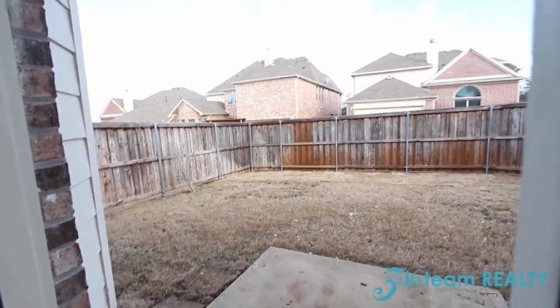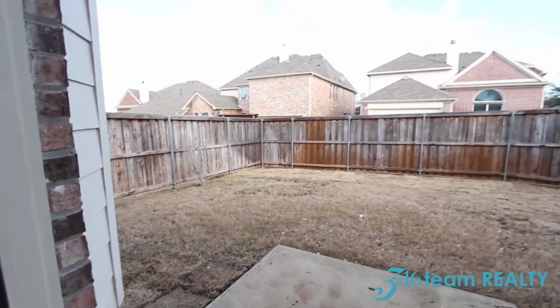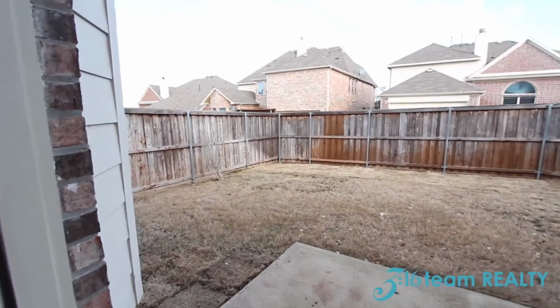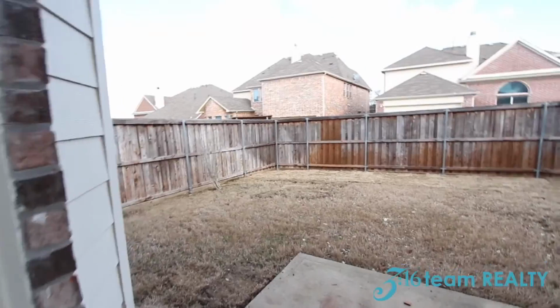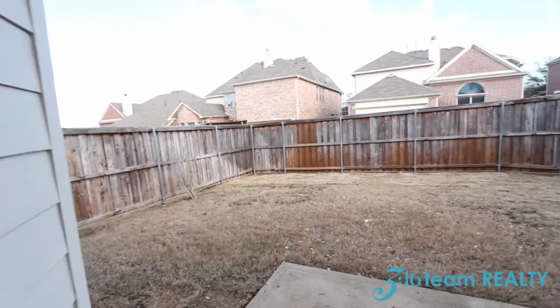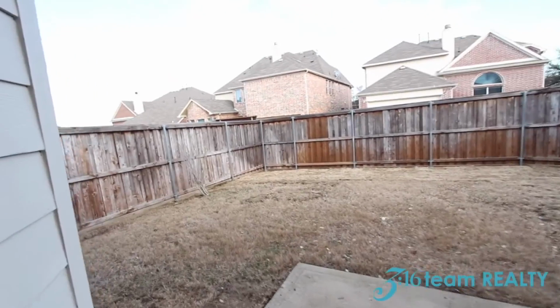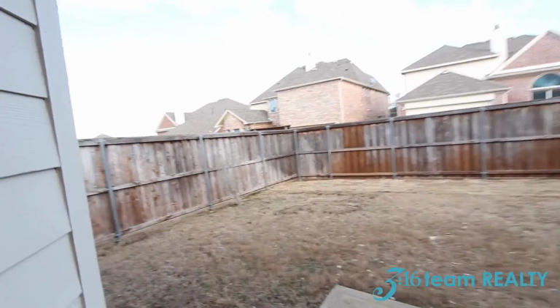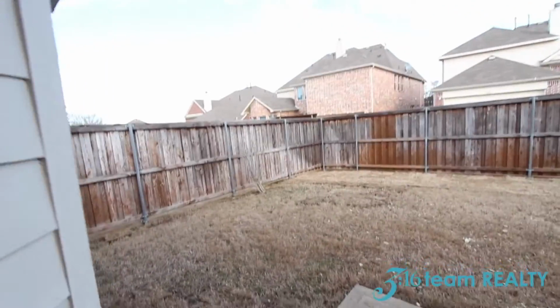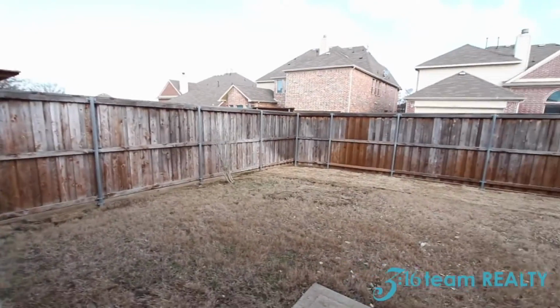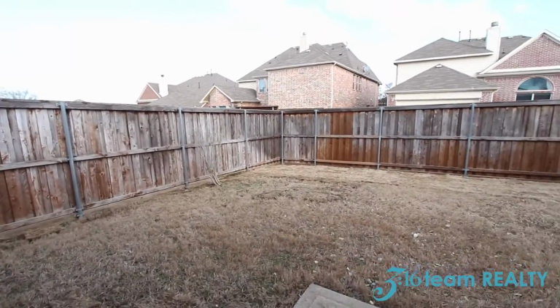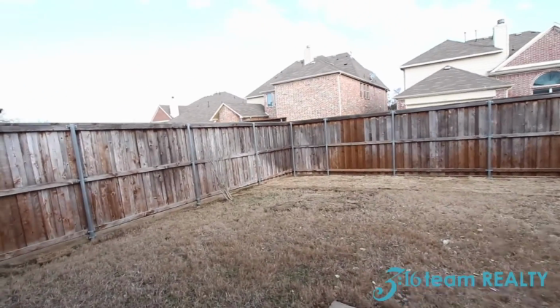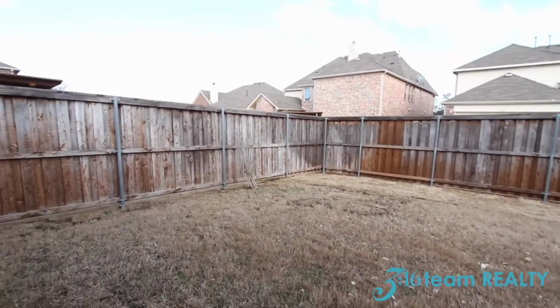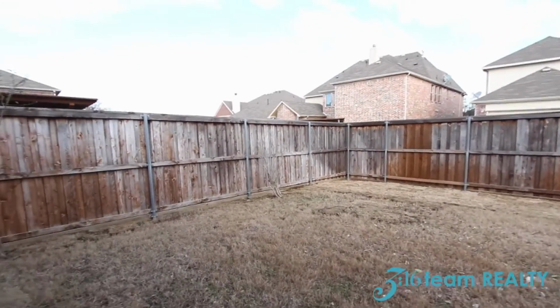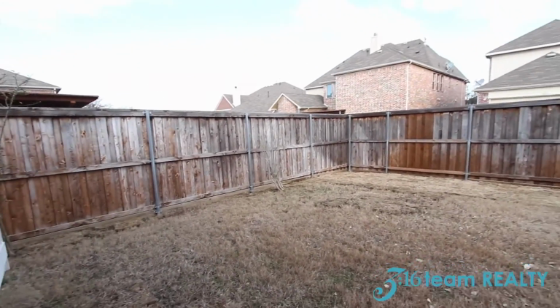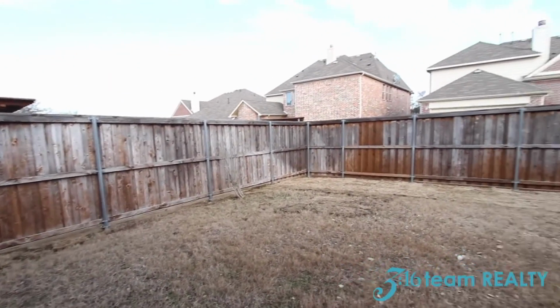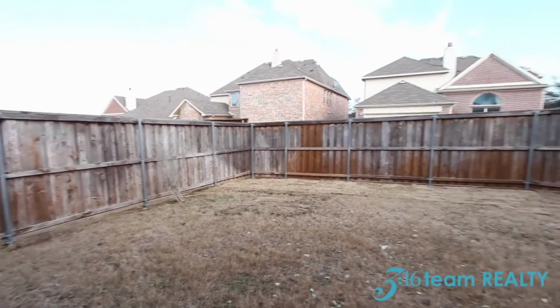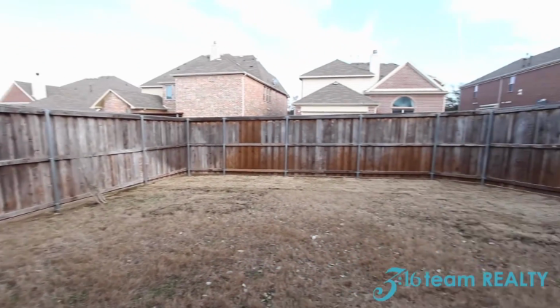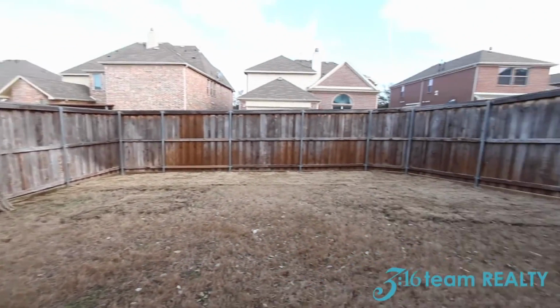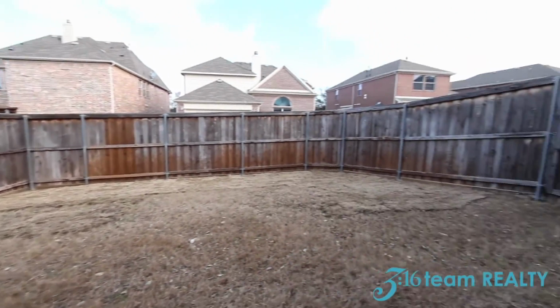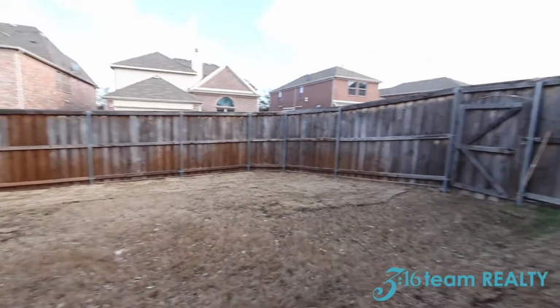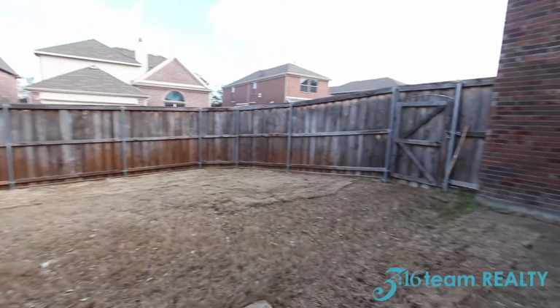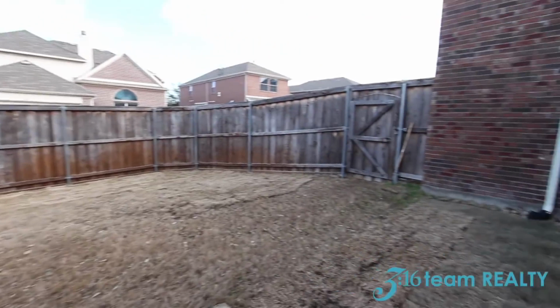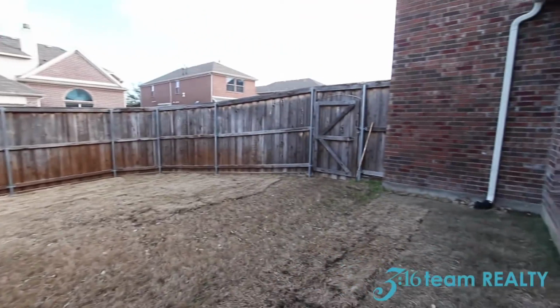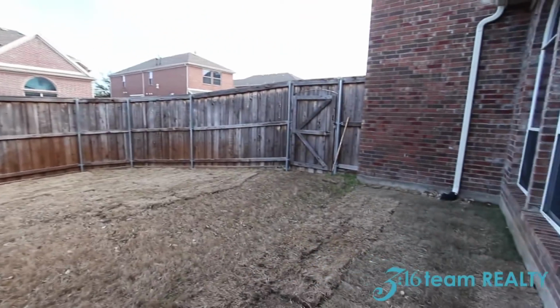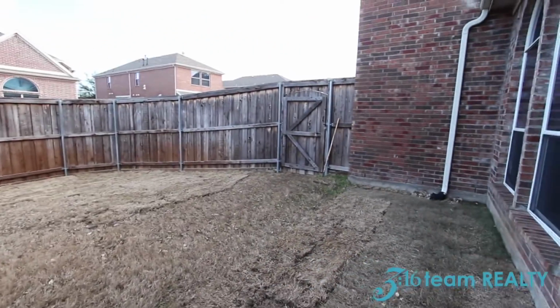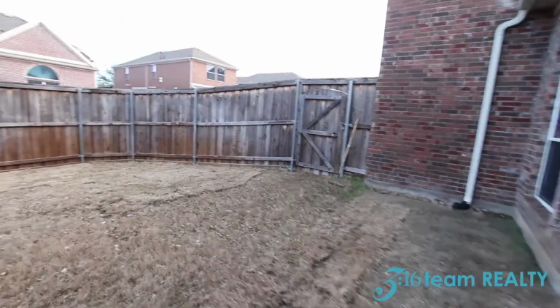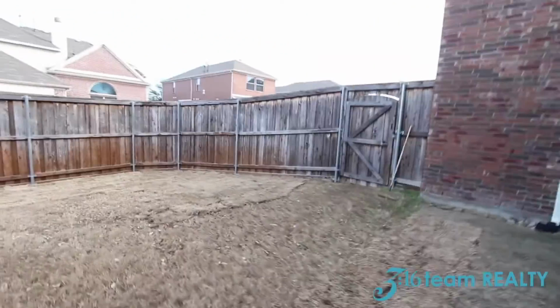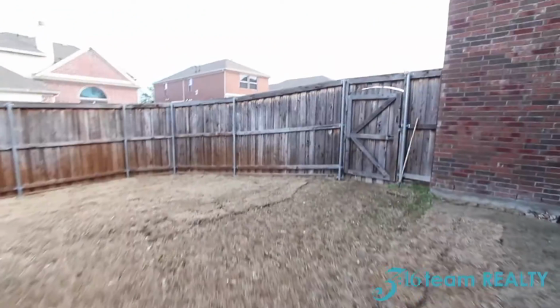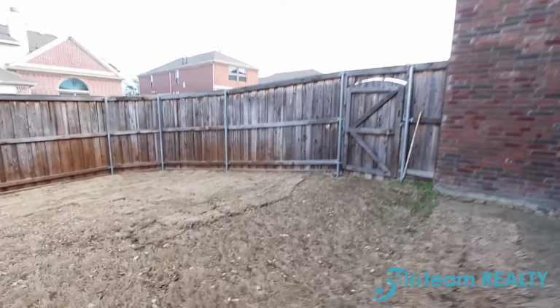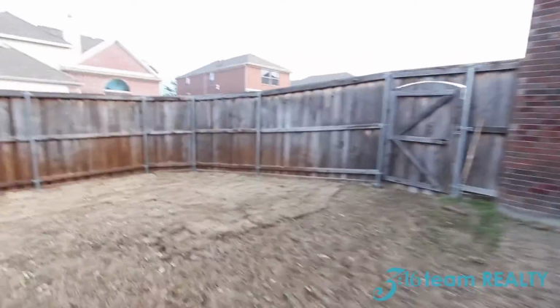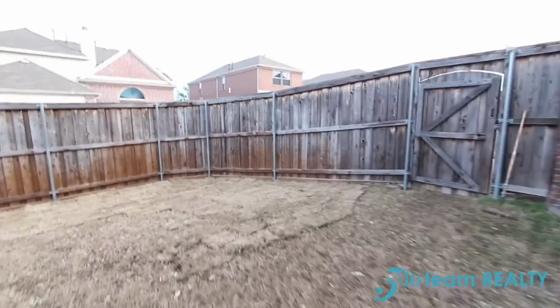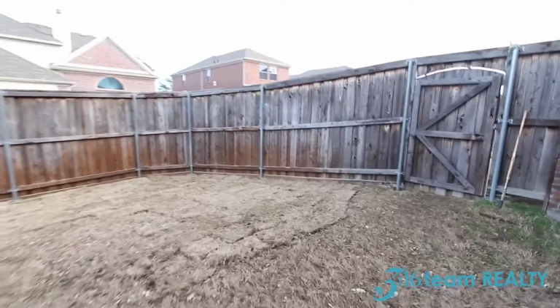Here we are at the backyard, giving you another look at the outdoor space.